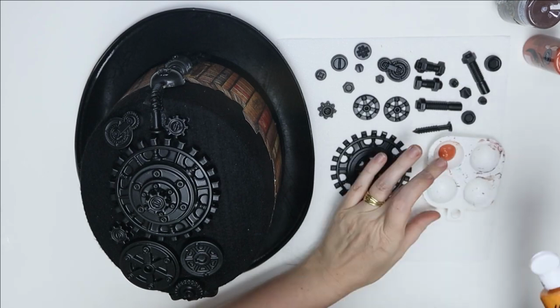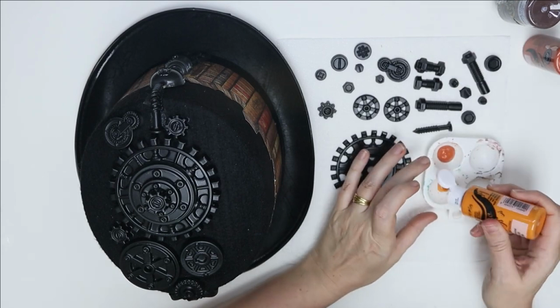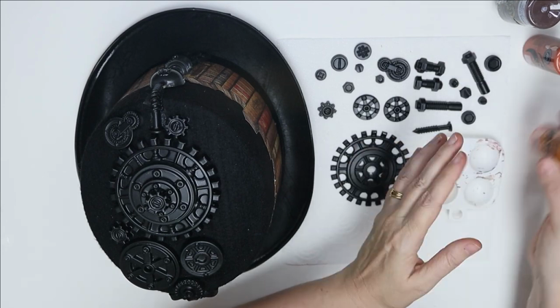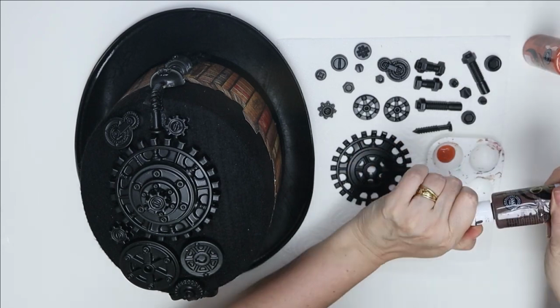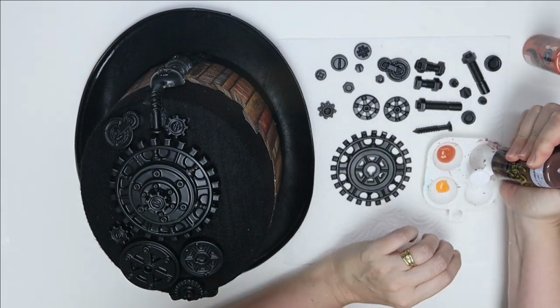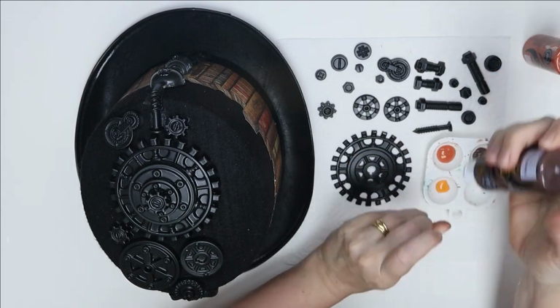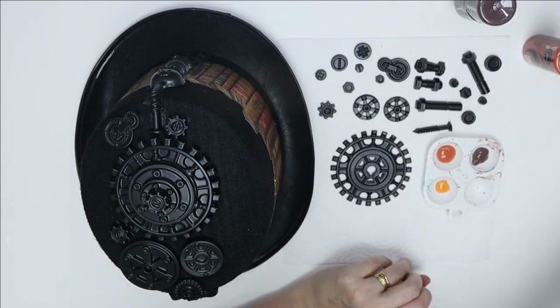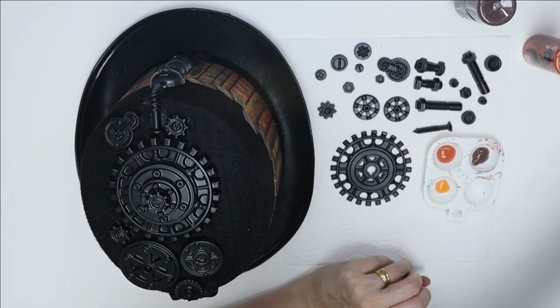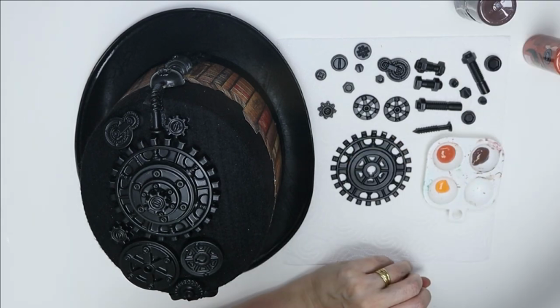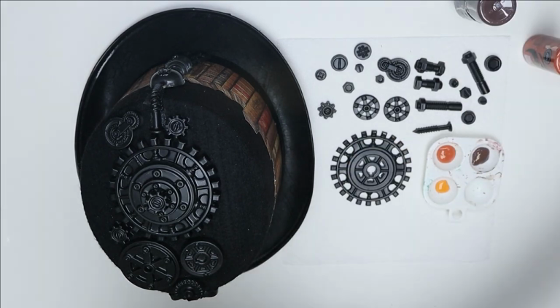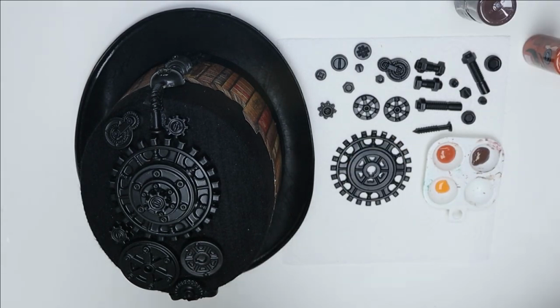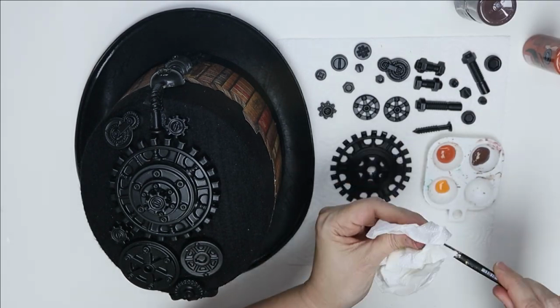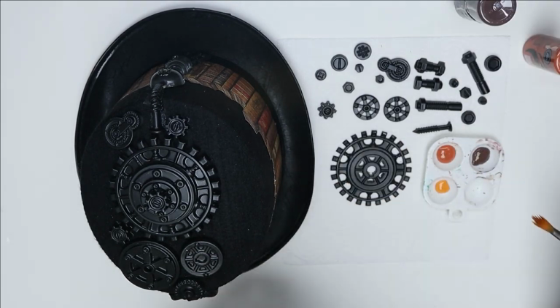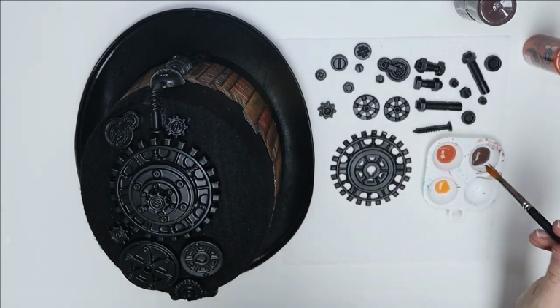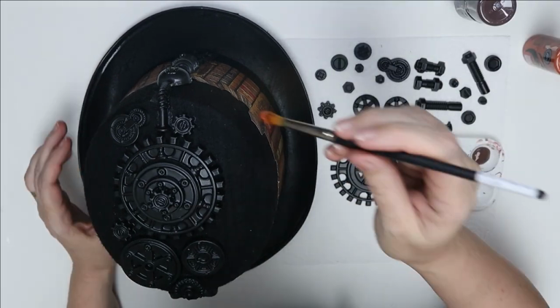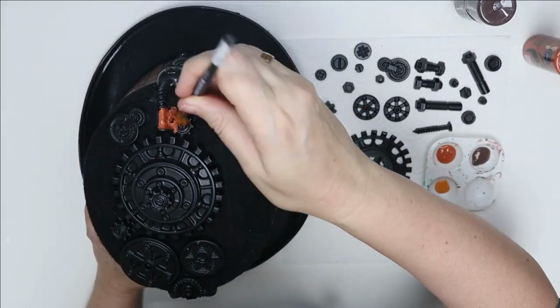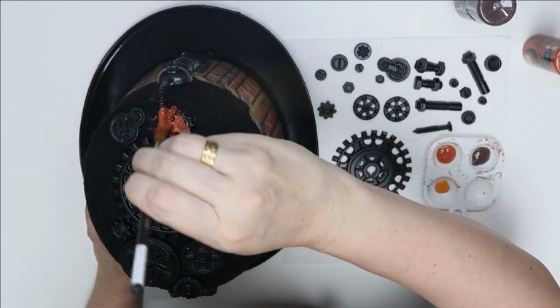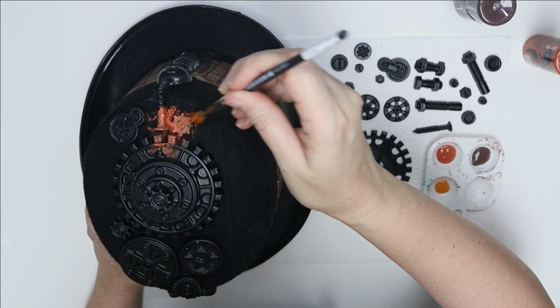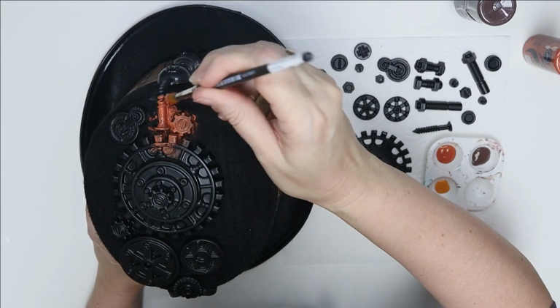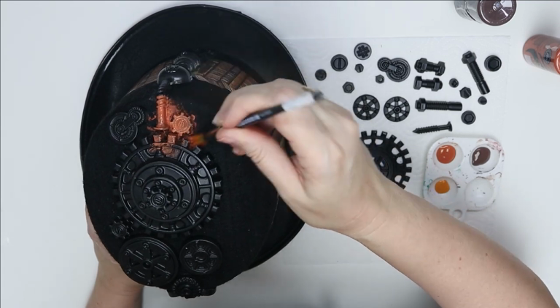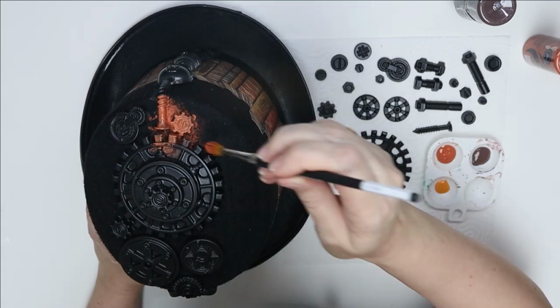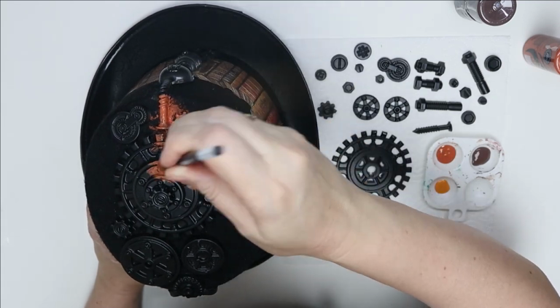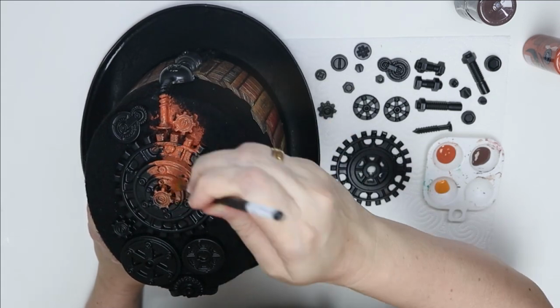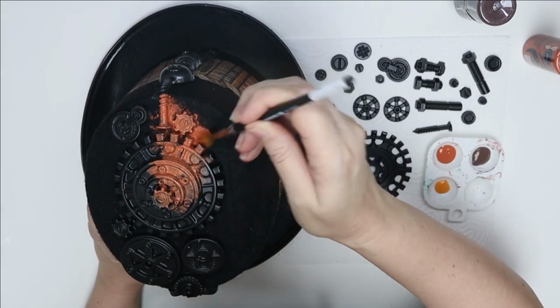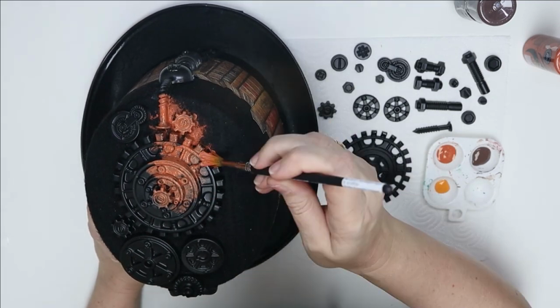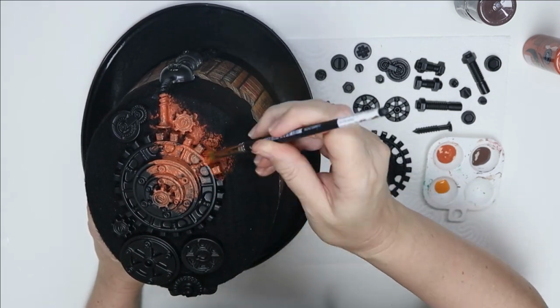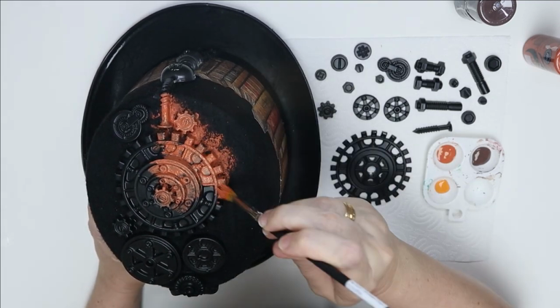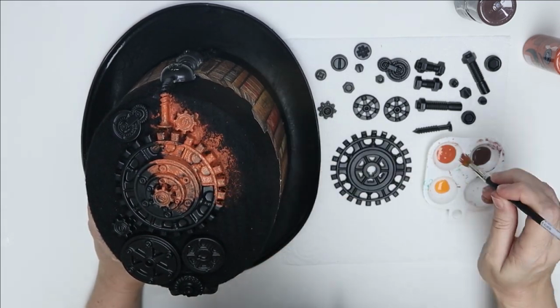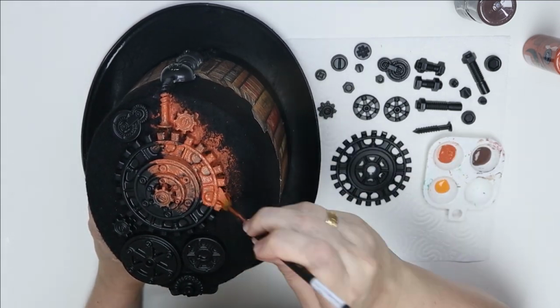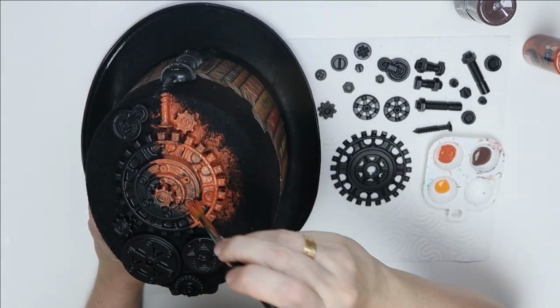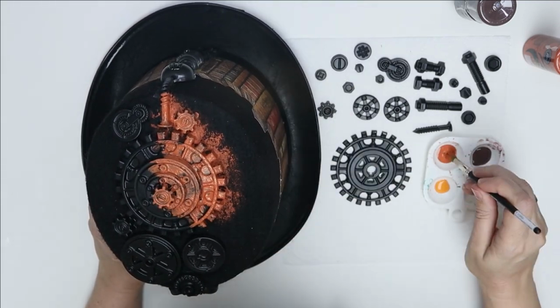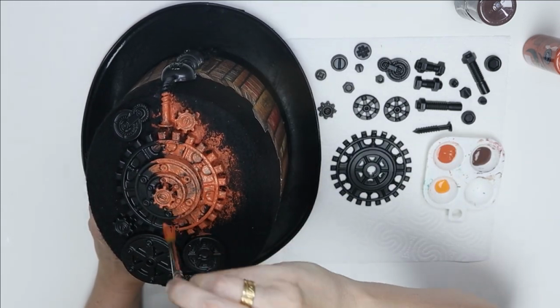So while it's still soft, you can take it out of the mold and form it around your hat. Having formed it around the hat, I'm now going to paint everything to look rusty.